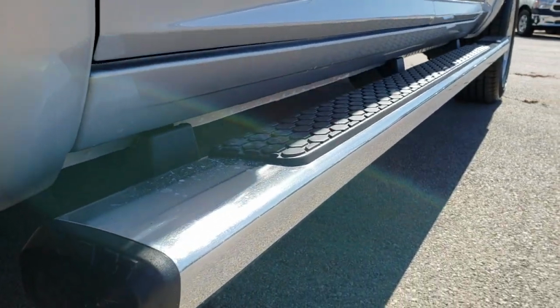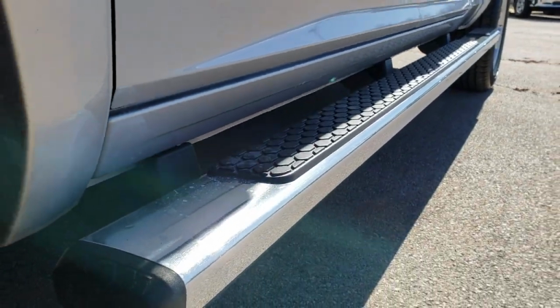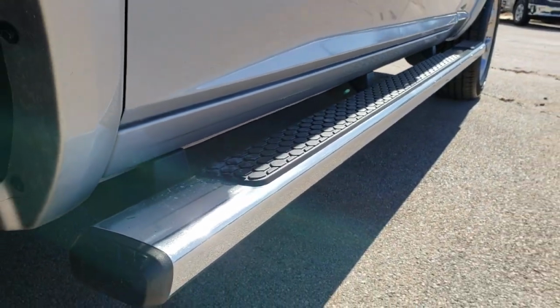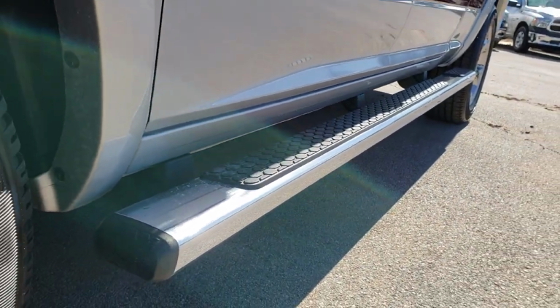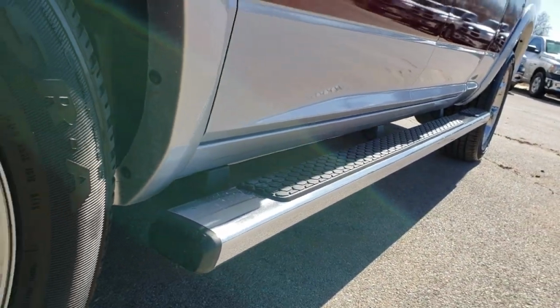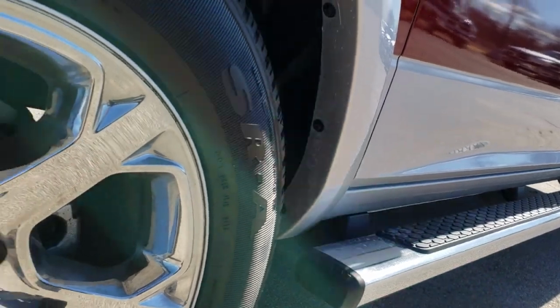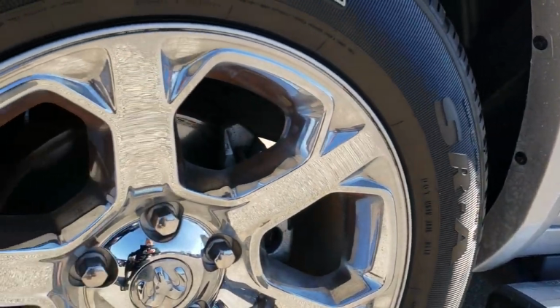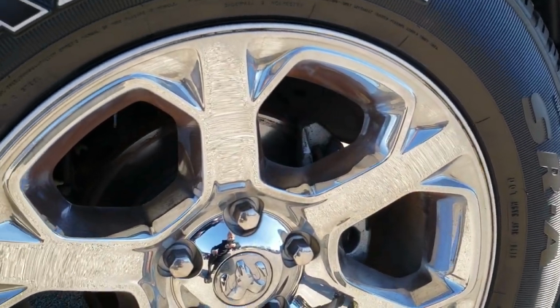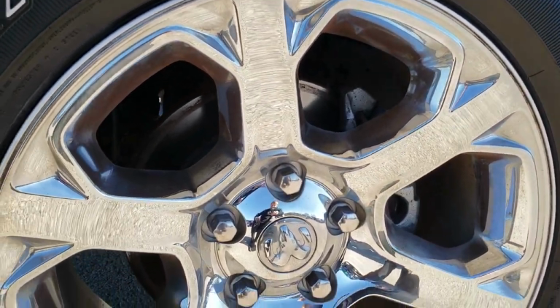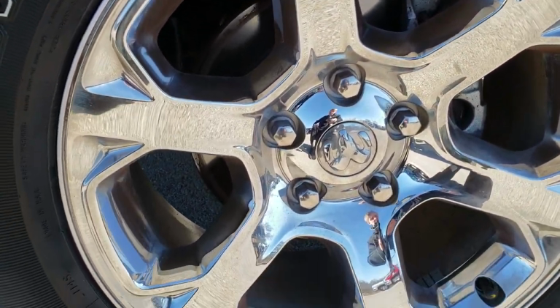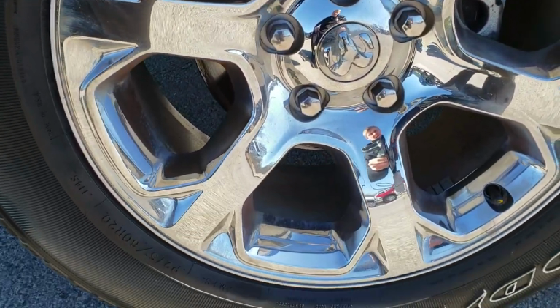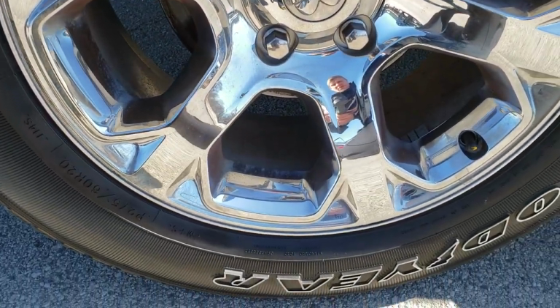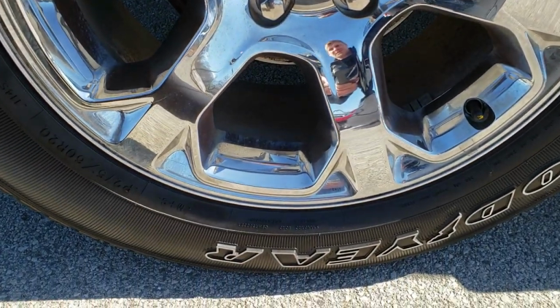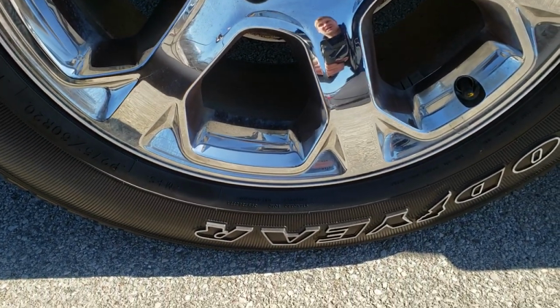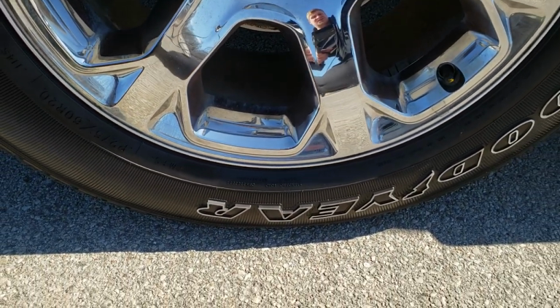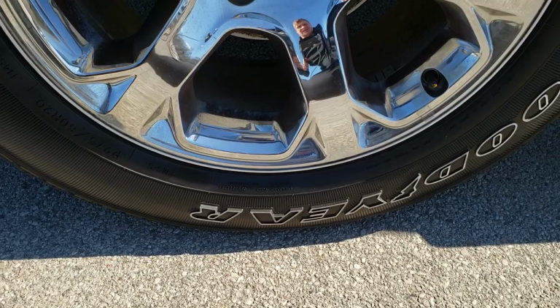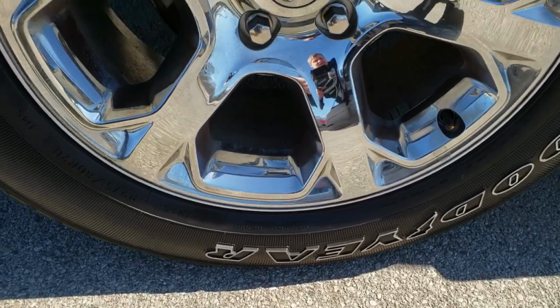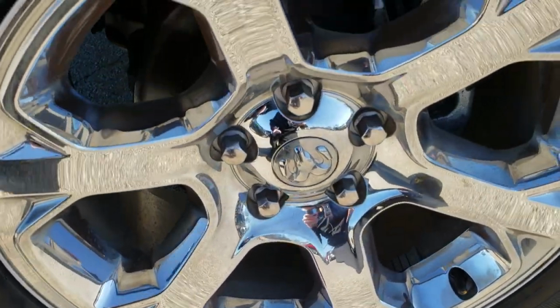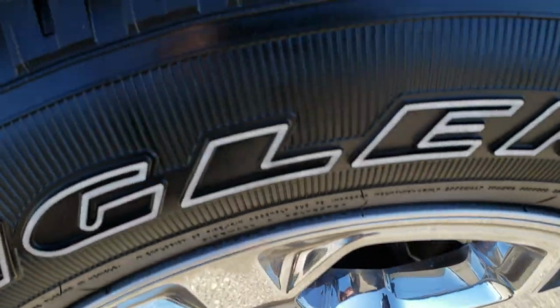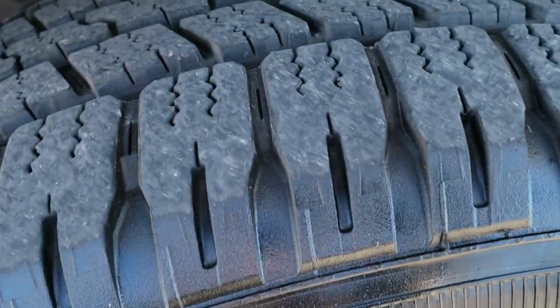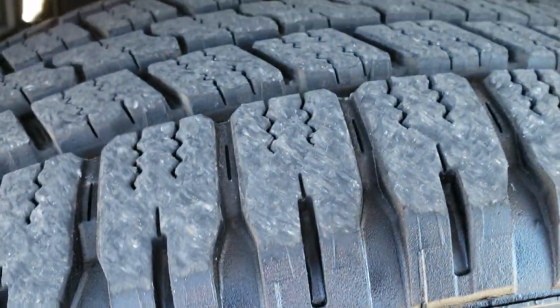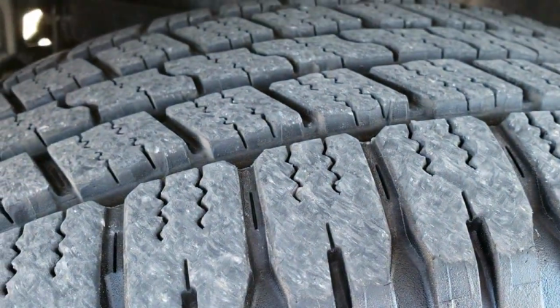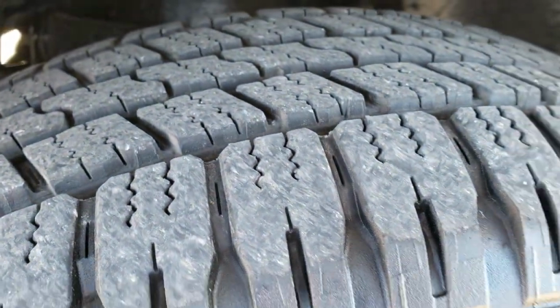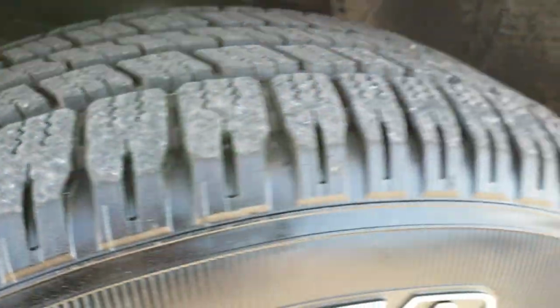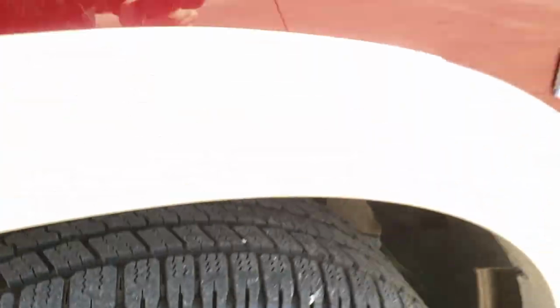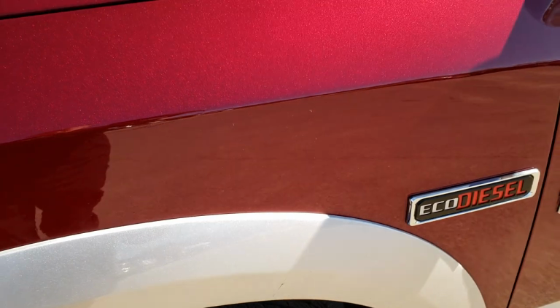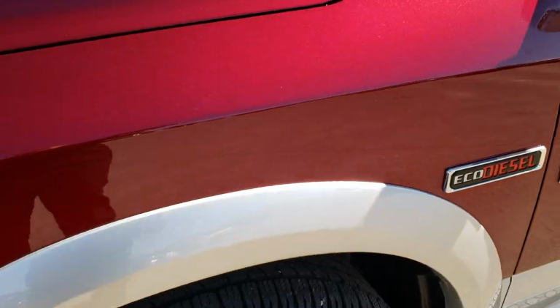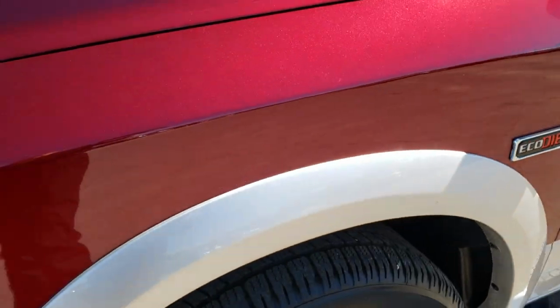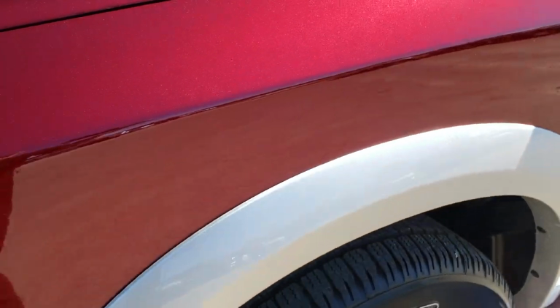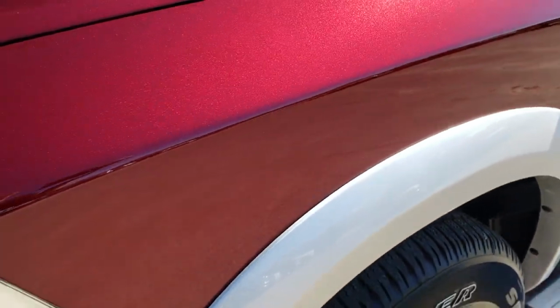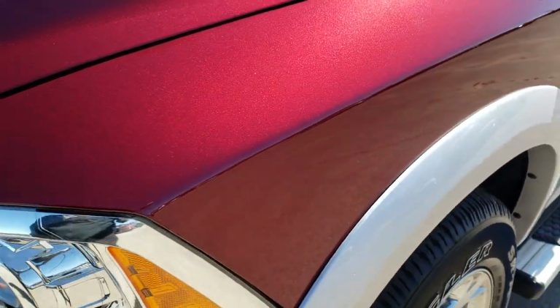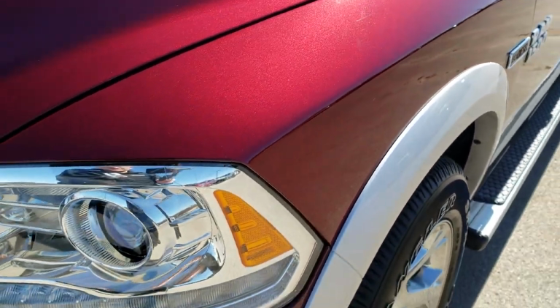Very clean down that side. The factory chrome step bars come with the 20-inch alloy rims with the chrome covers, and Goodyear Wrangler 275-60R20 tires with just about all the tread left.